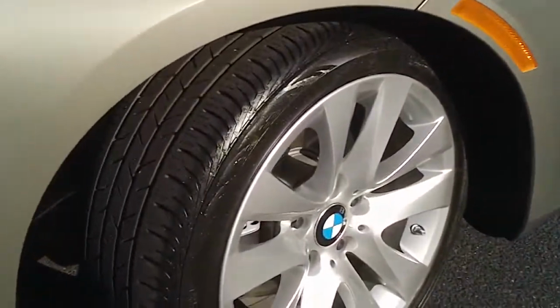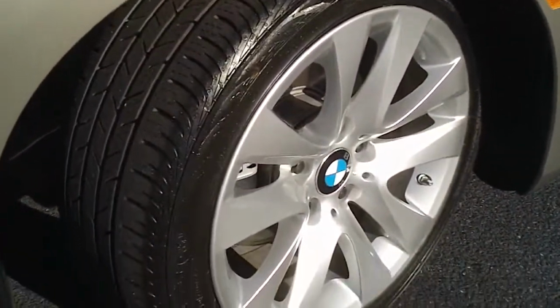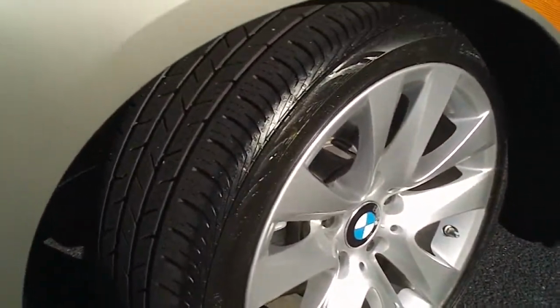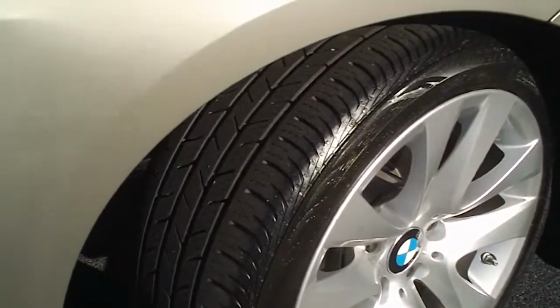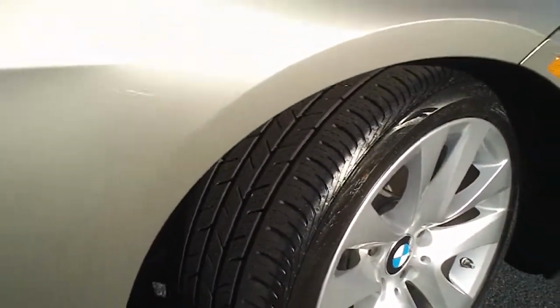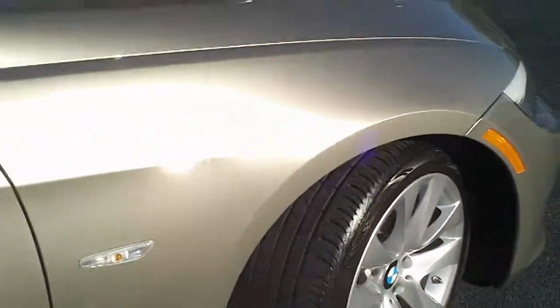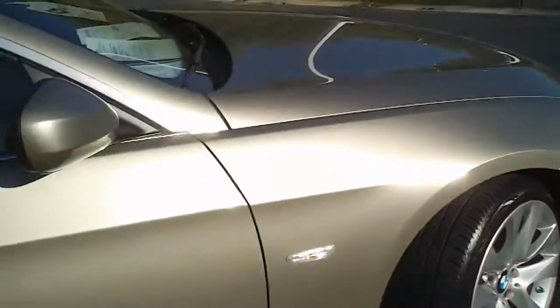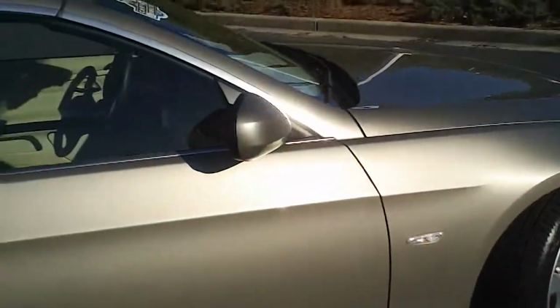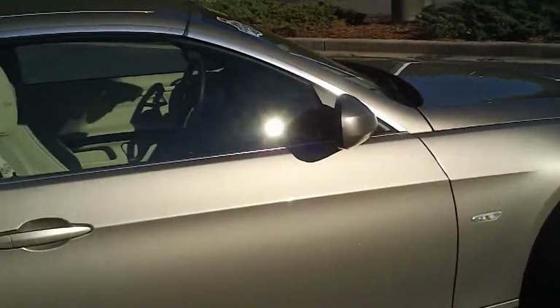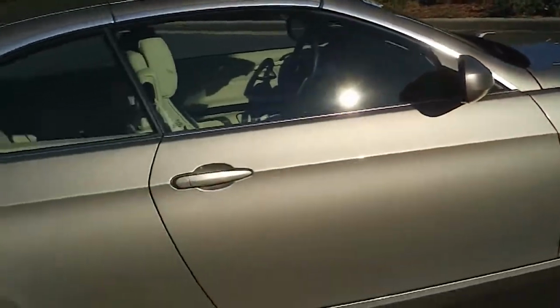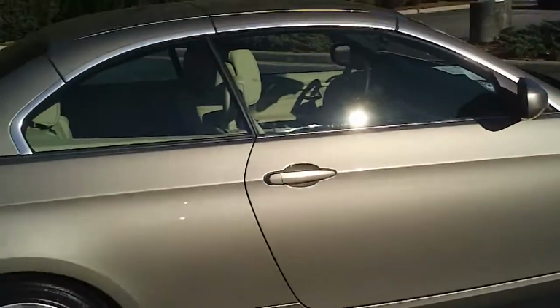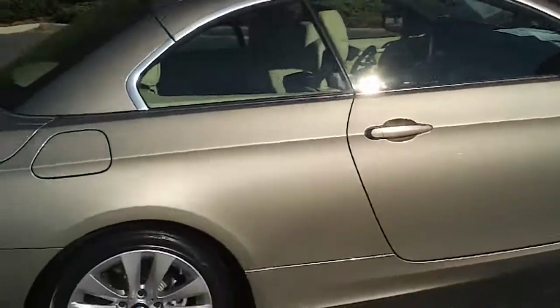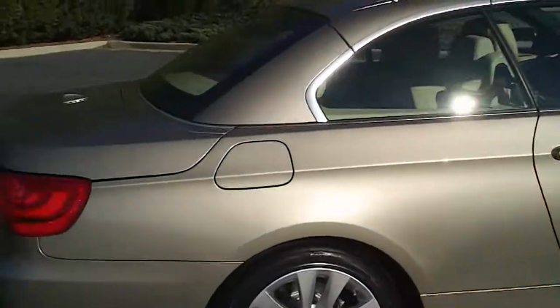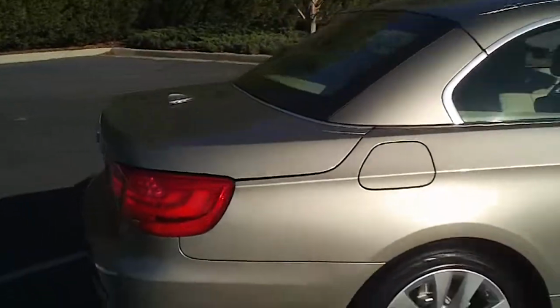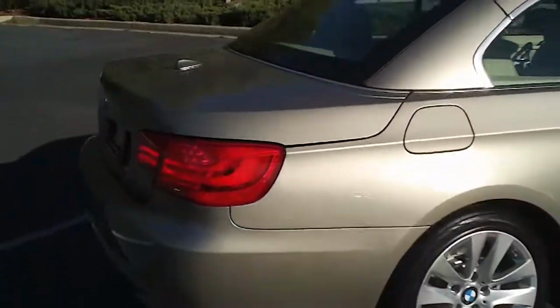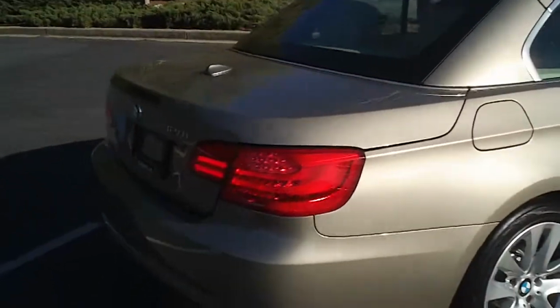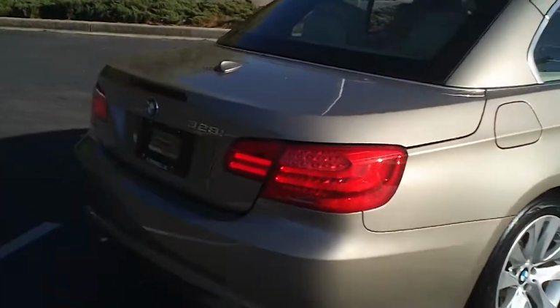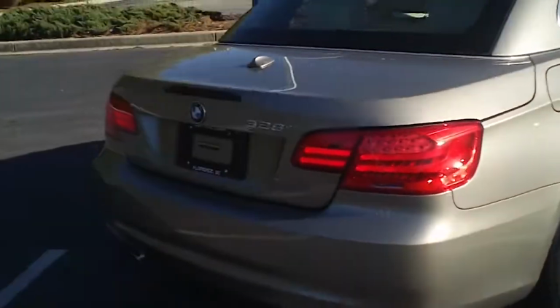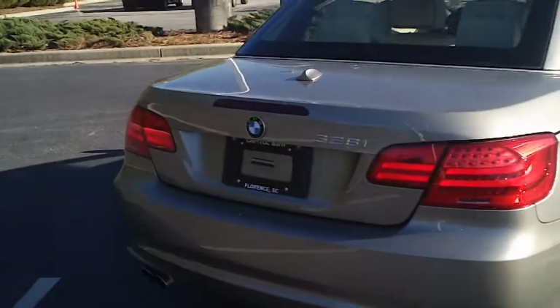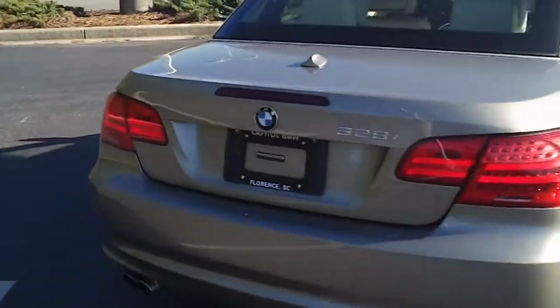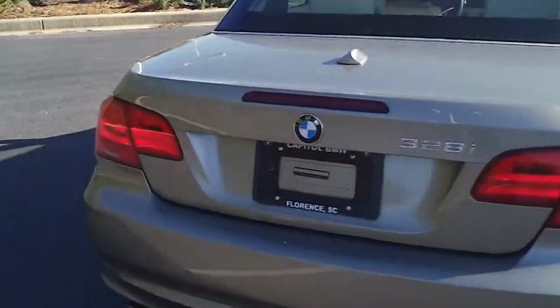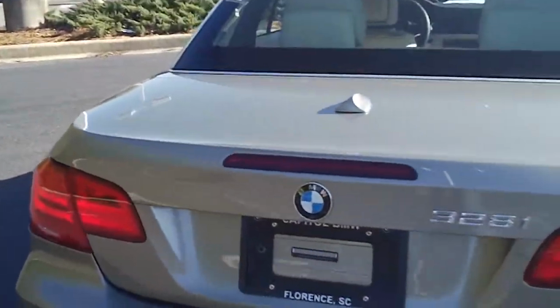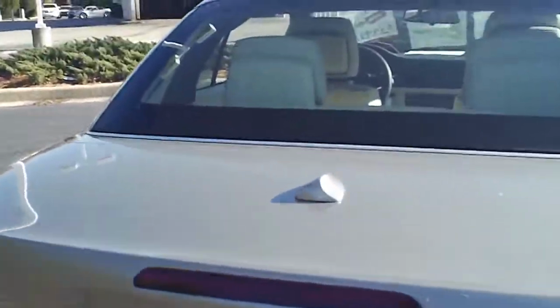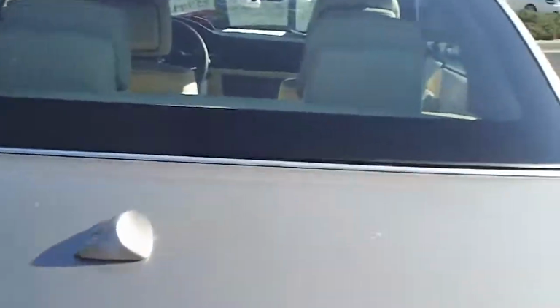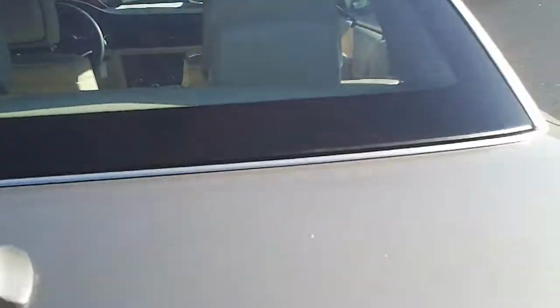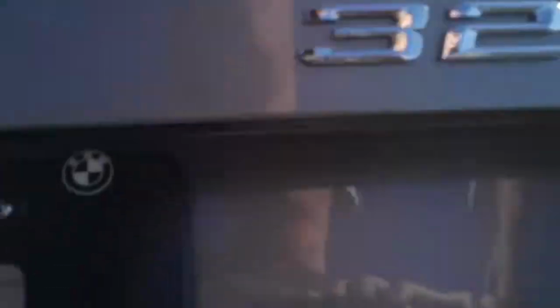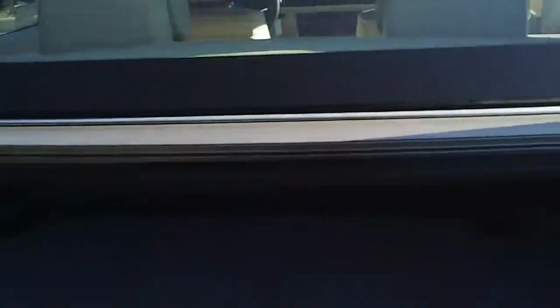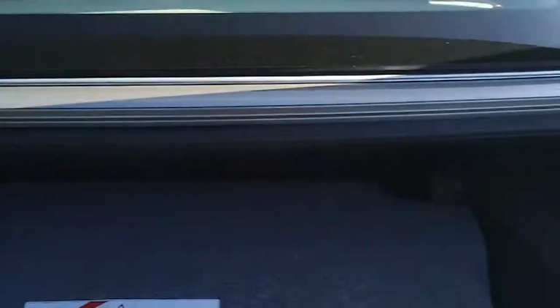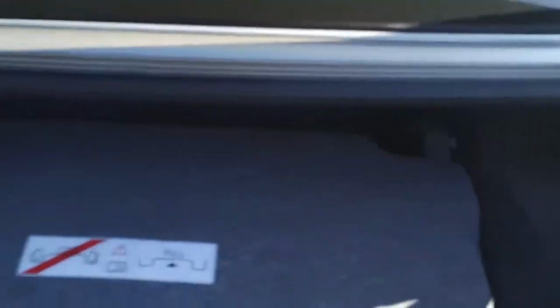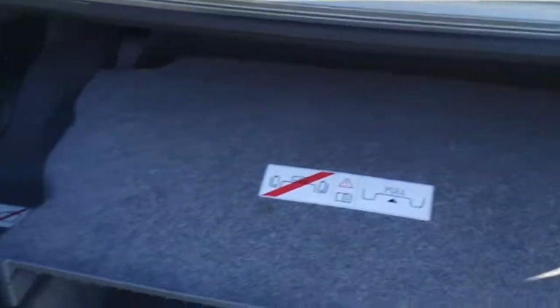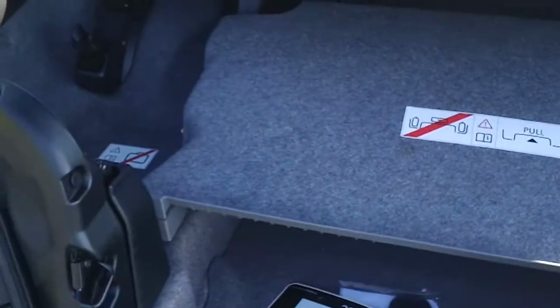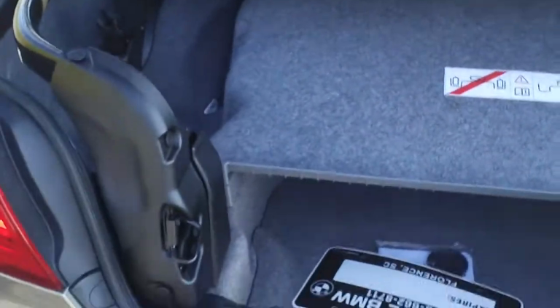Noticing those alloy wheels — great tread on the tires. This gold convertible is just in fantastic shape. And according to the Carfax, it is a one owner and there have been no accidents reported.